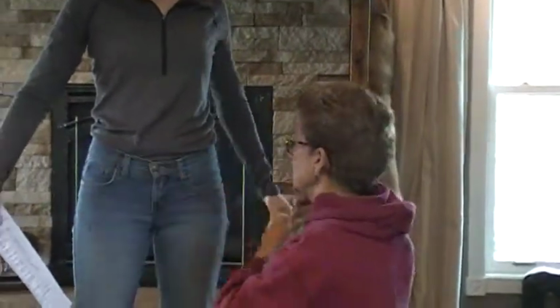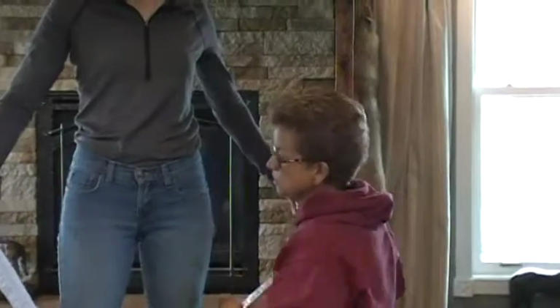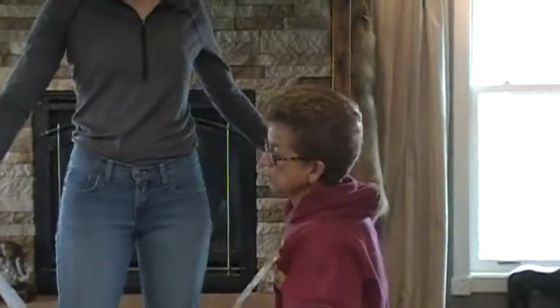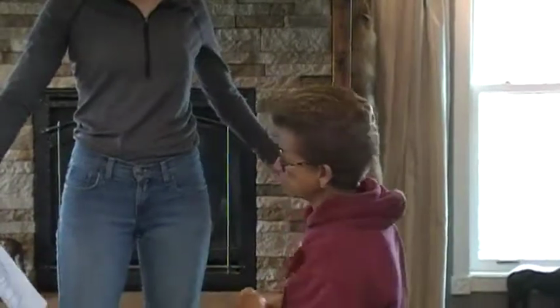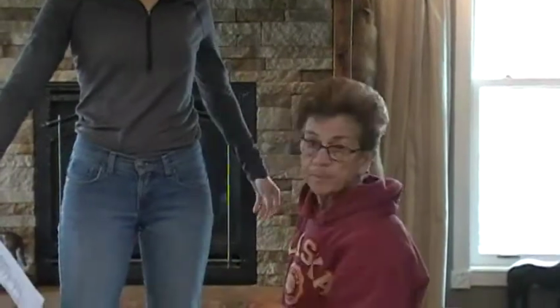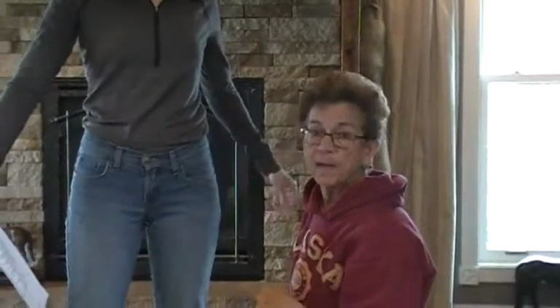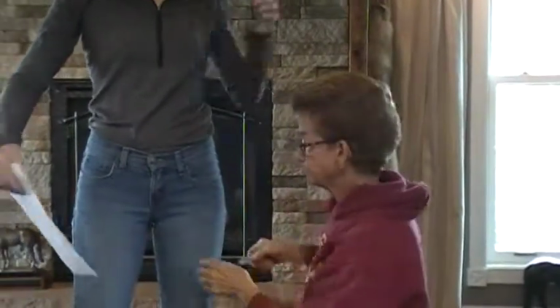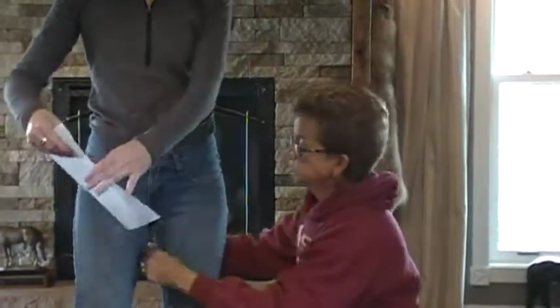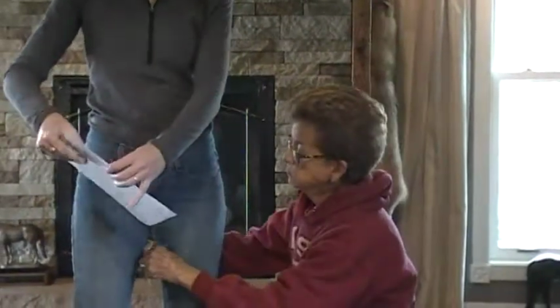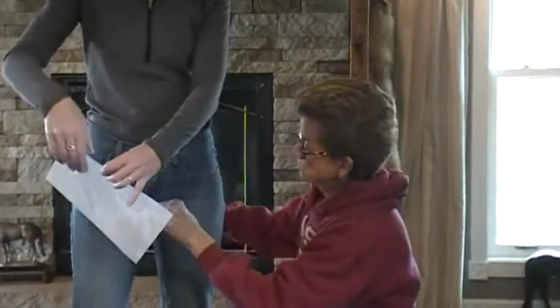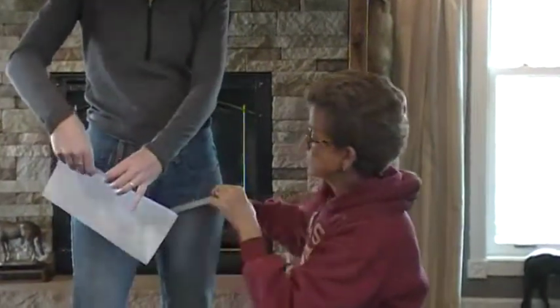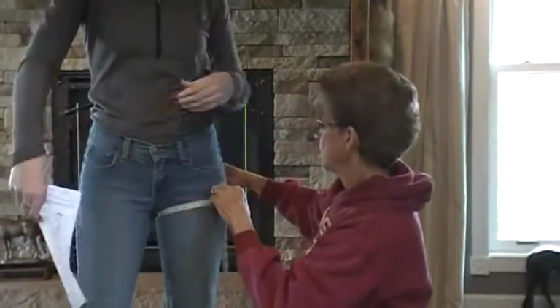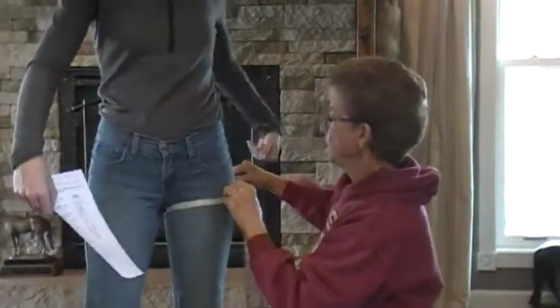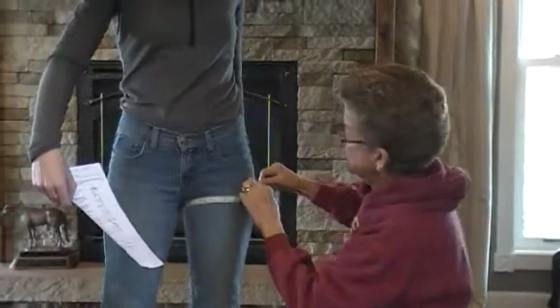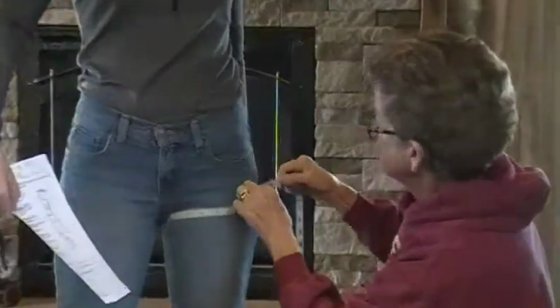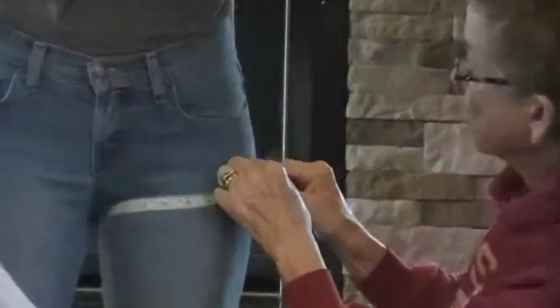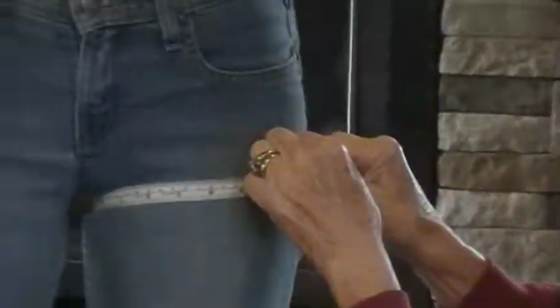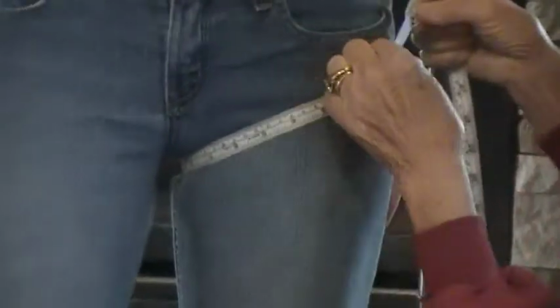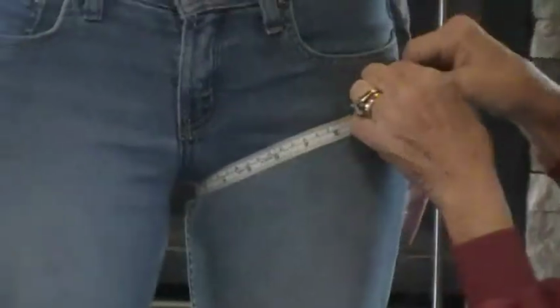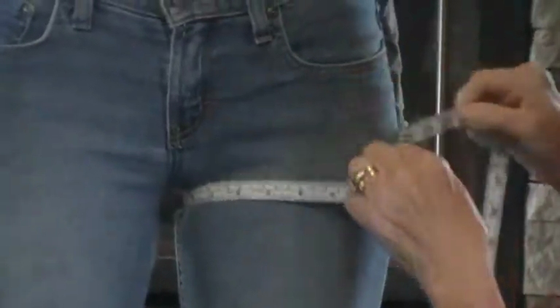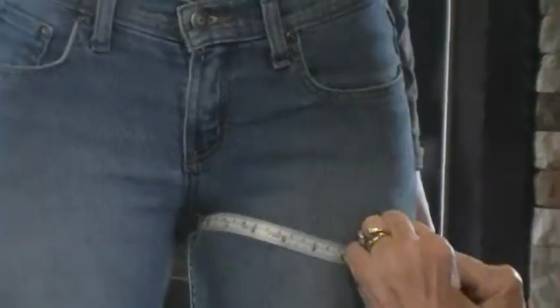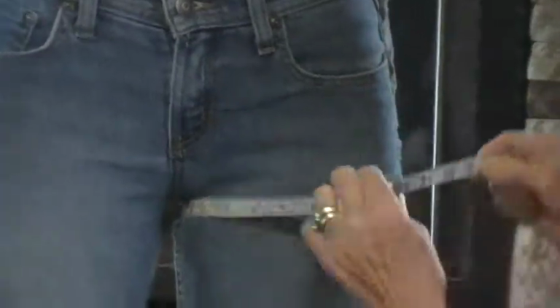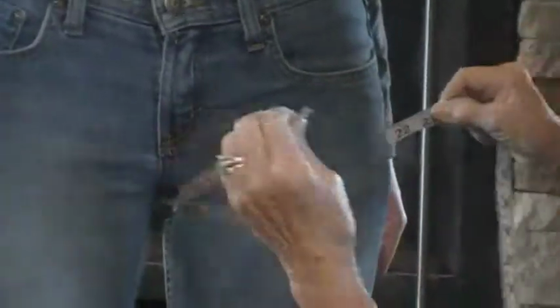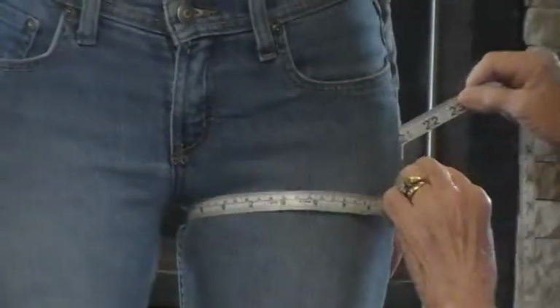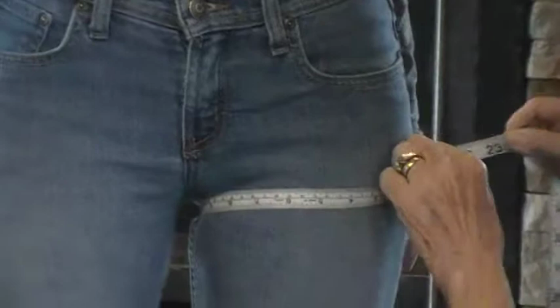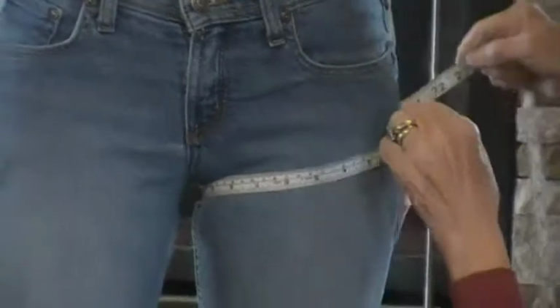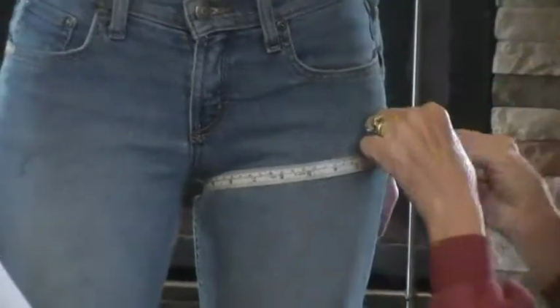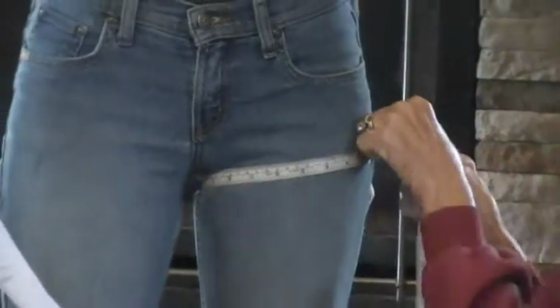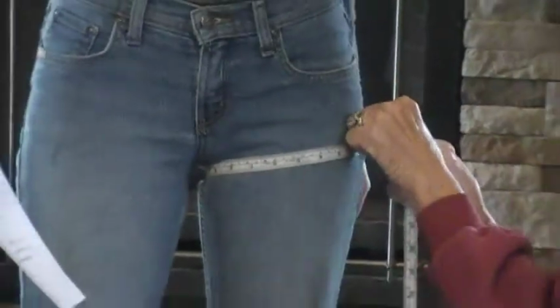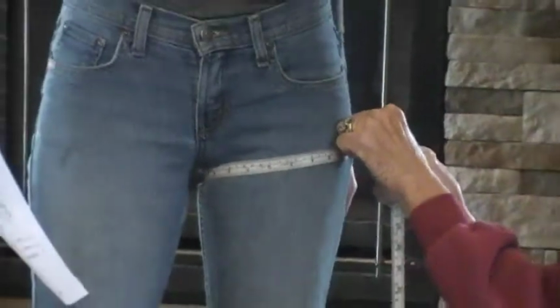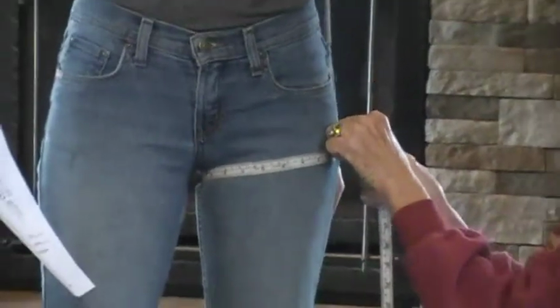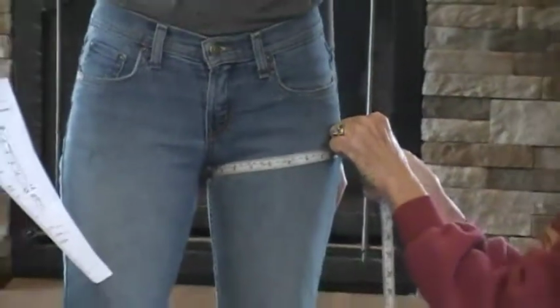Next we're going to go to upper thigh. It needs to be horizontal — don't let it get up here, don't let it get down here. Right at the crotch, horizontal all the way around. There's your number.